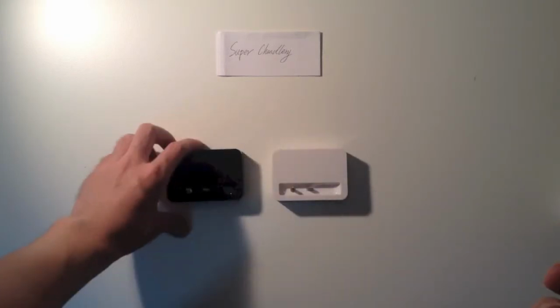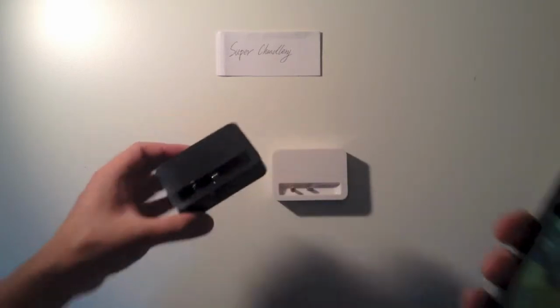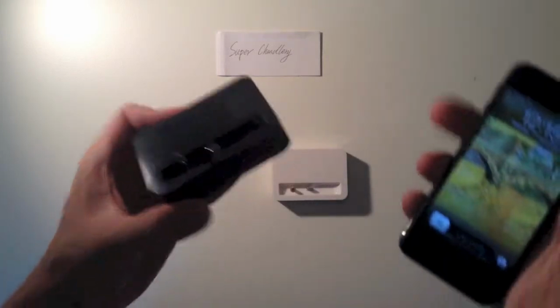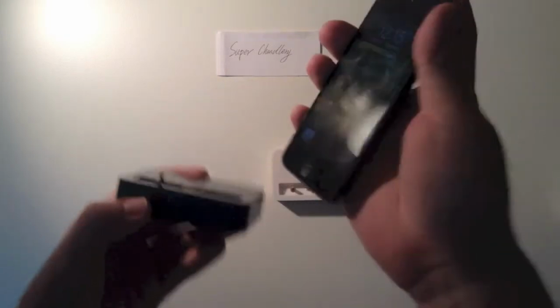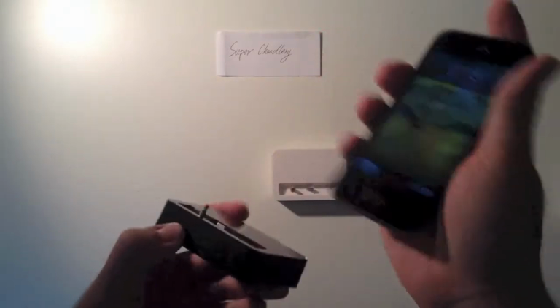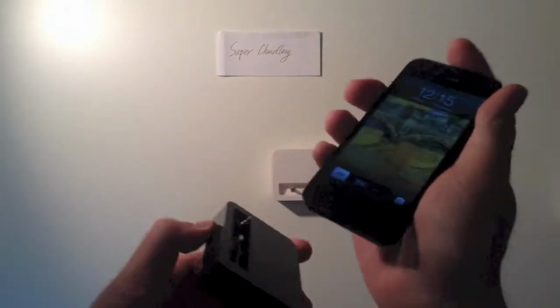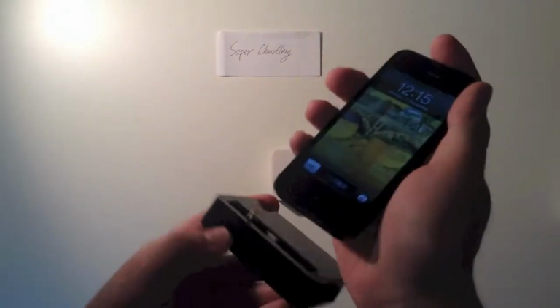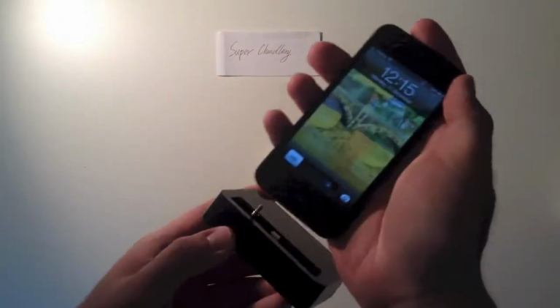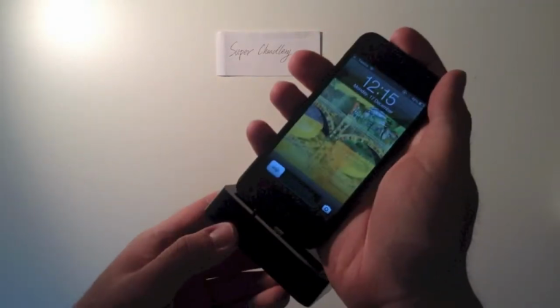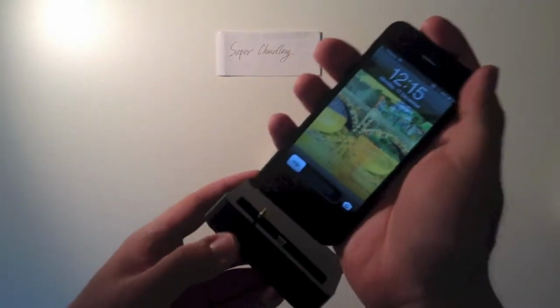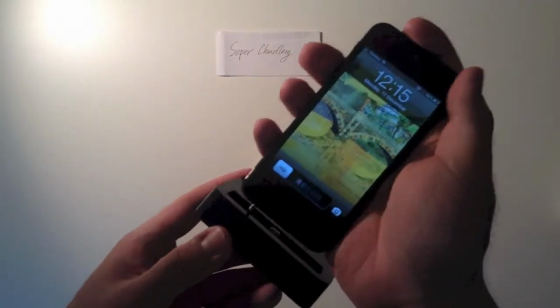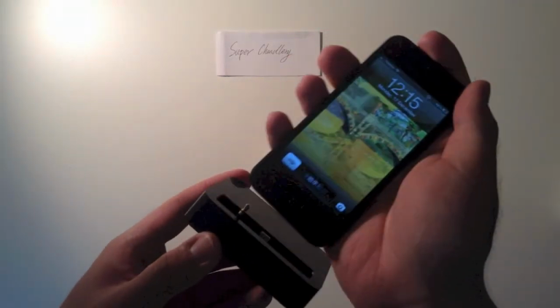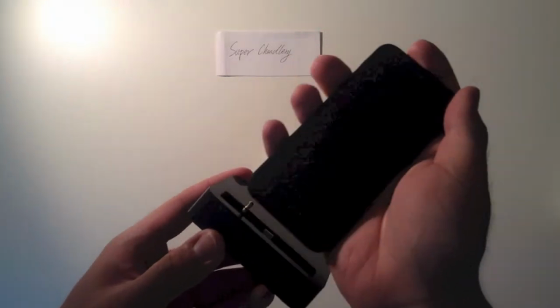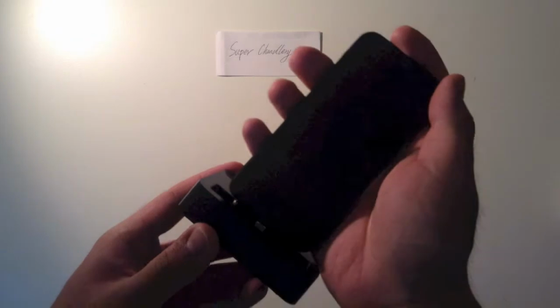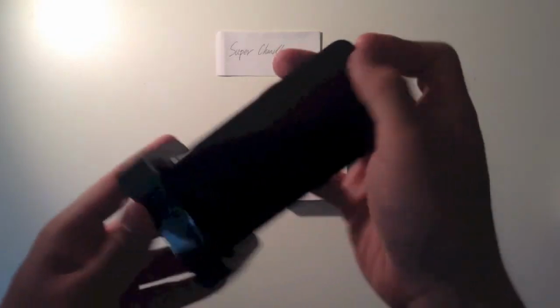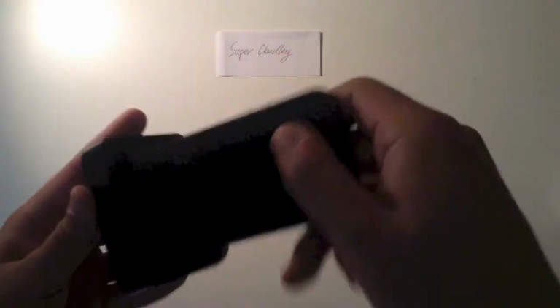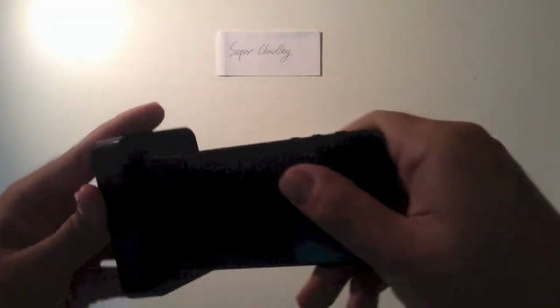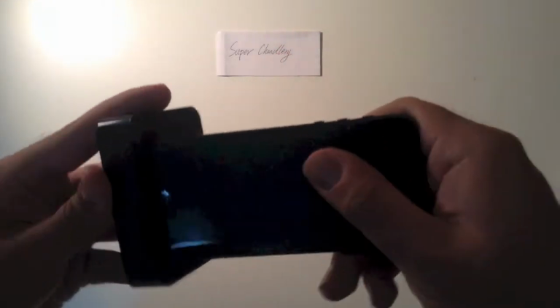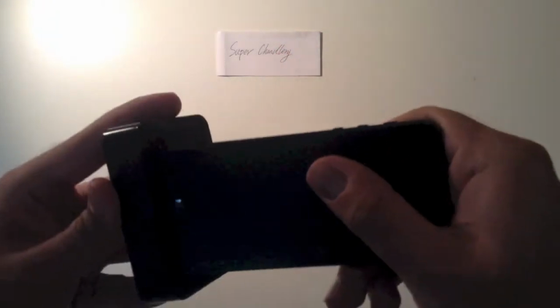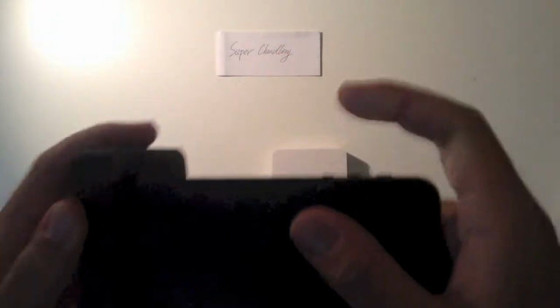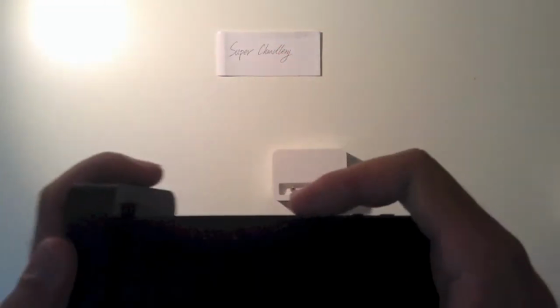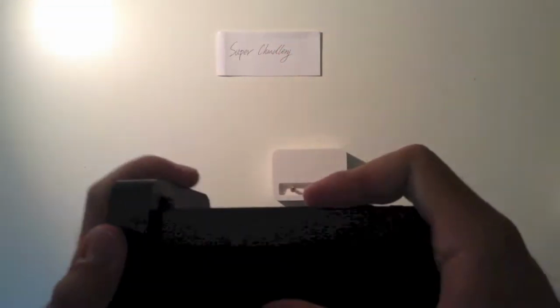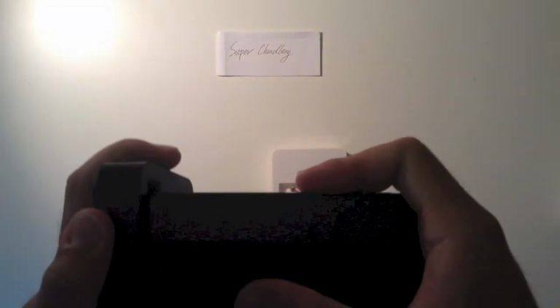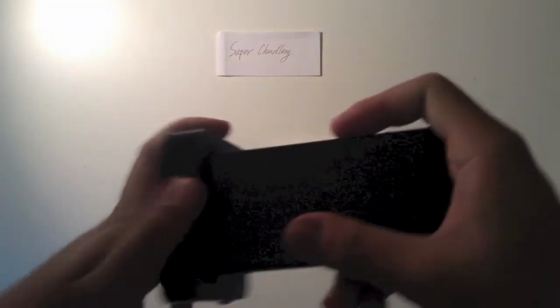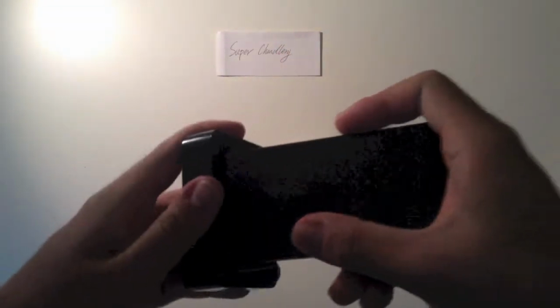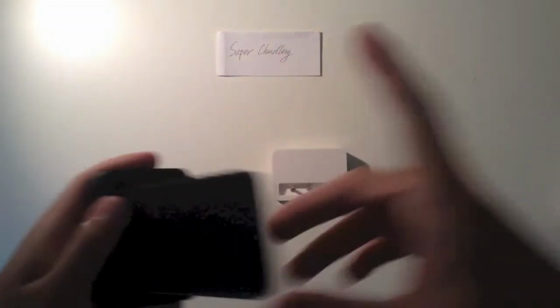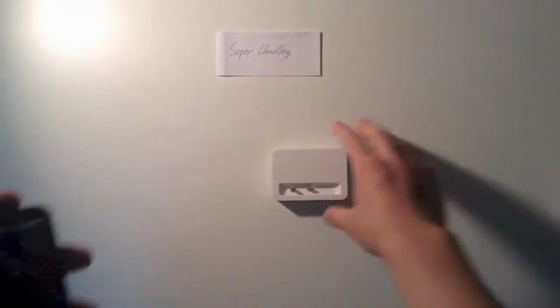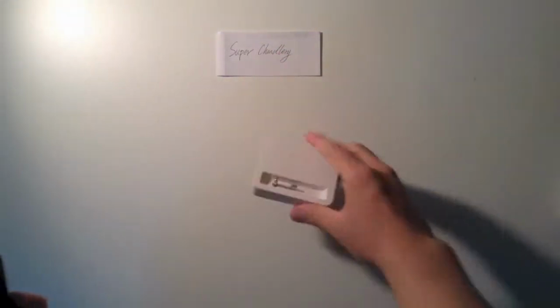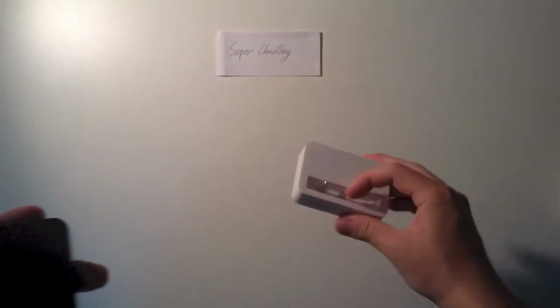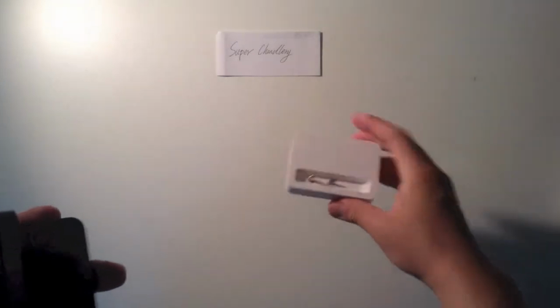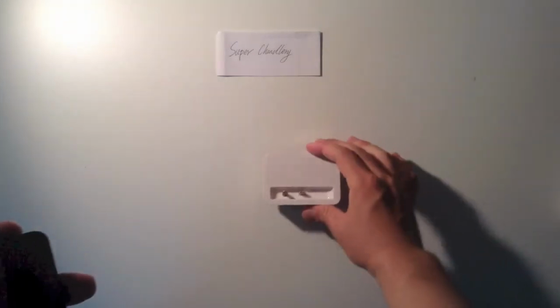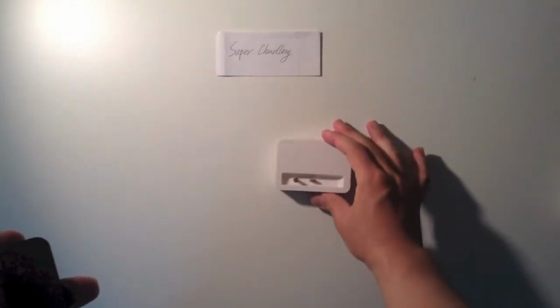Let's show you the black one. The black one looks good for the black iPhone 5. Put it down — it's very easy. We still use the metal connection.